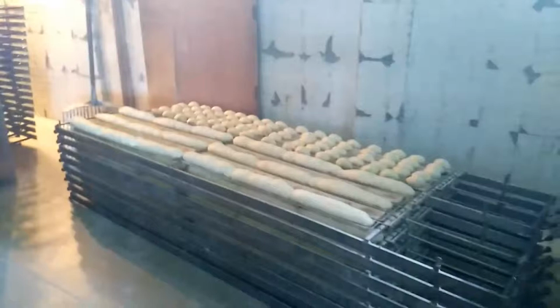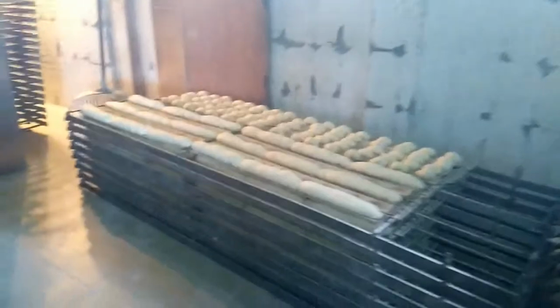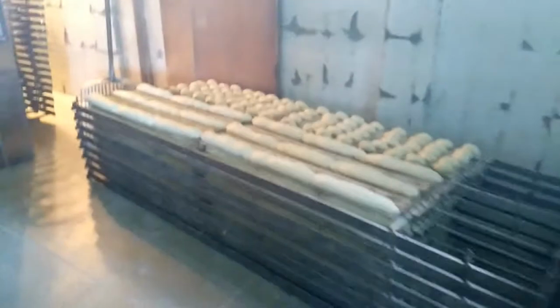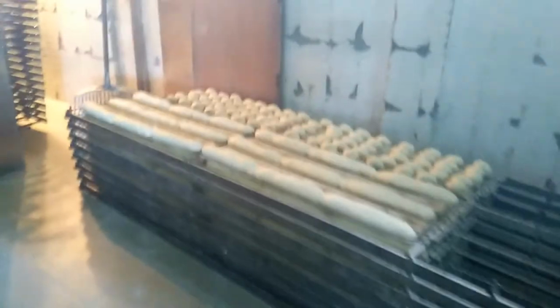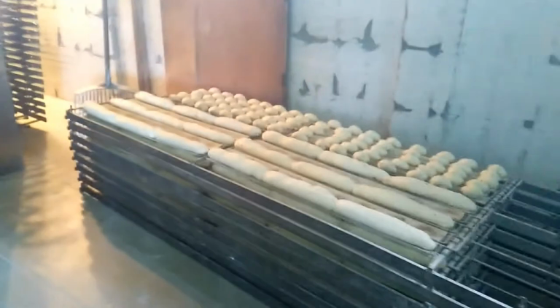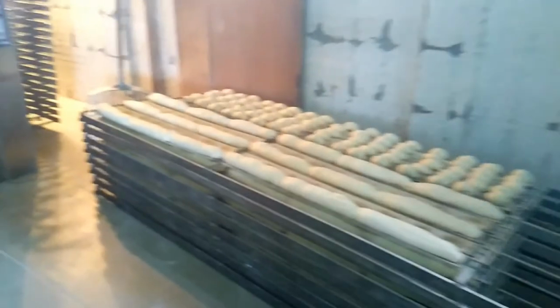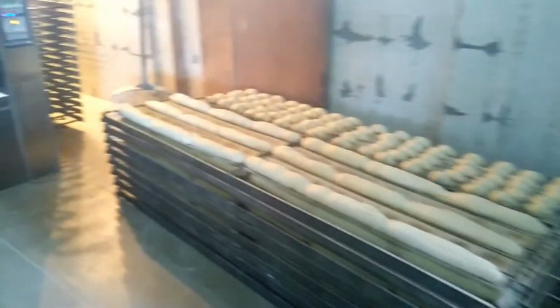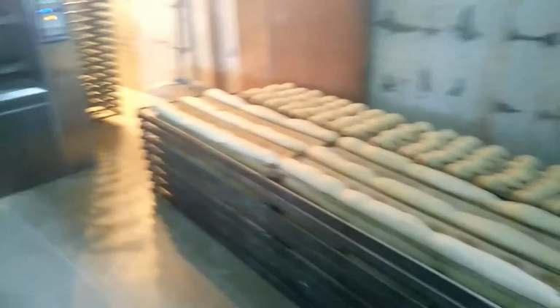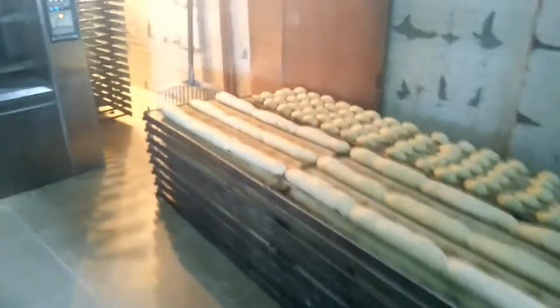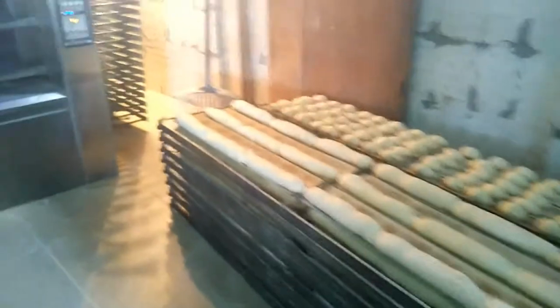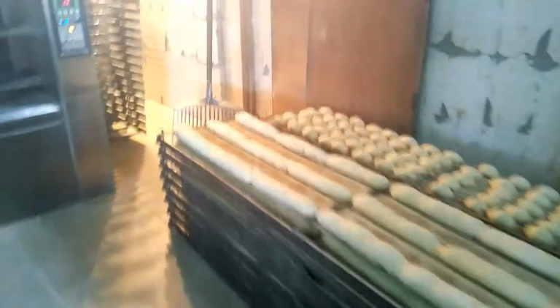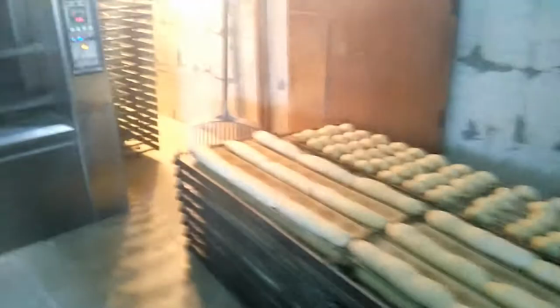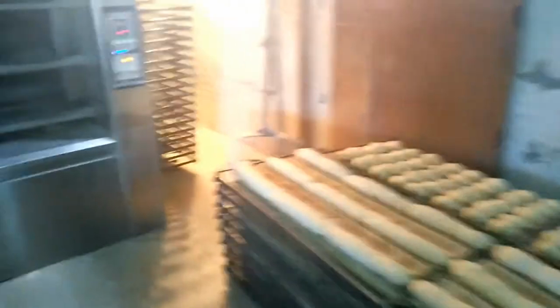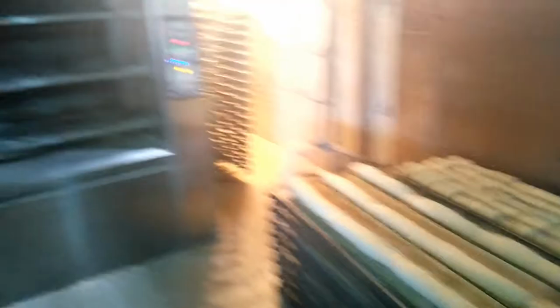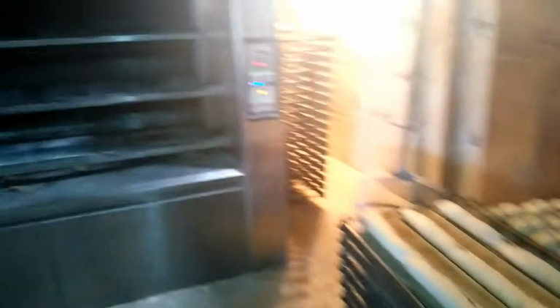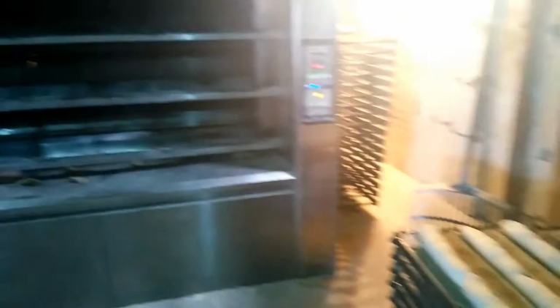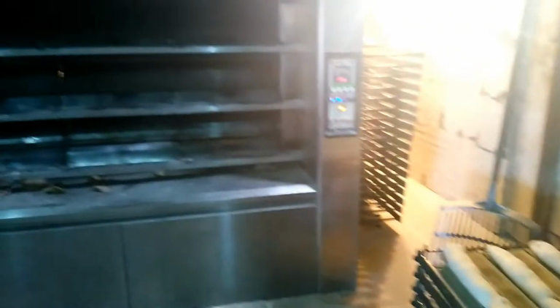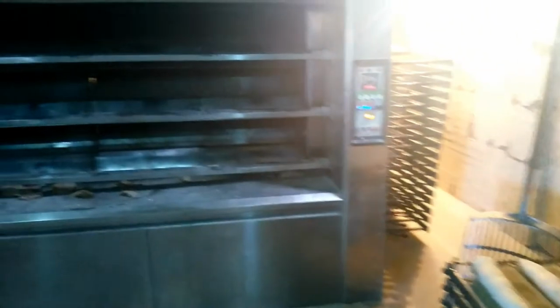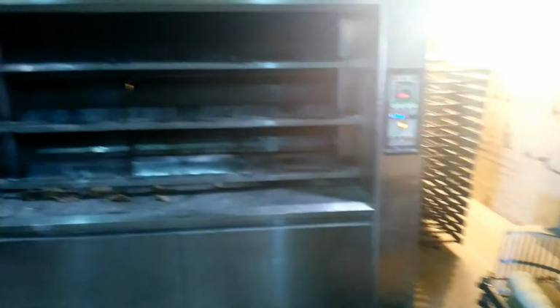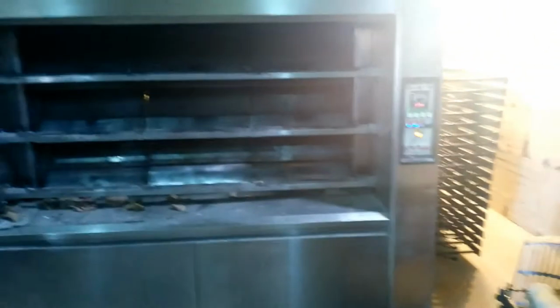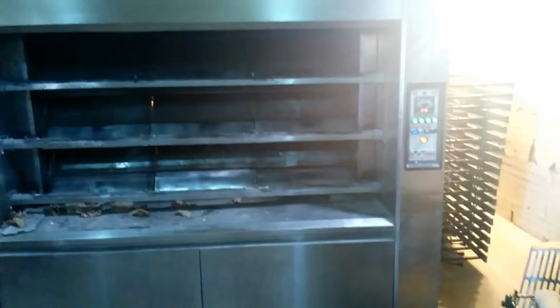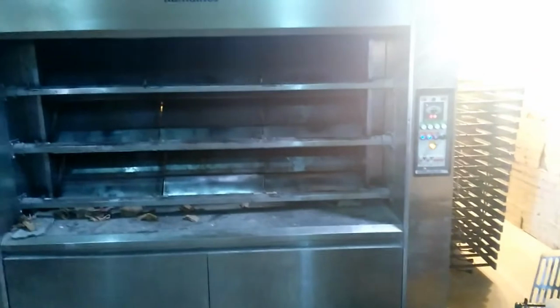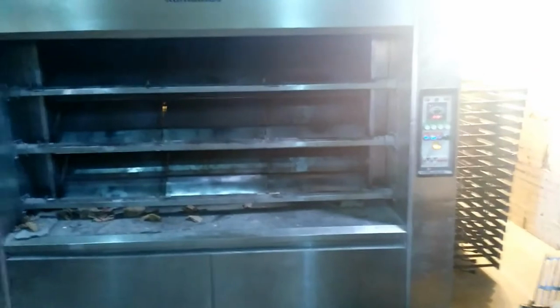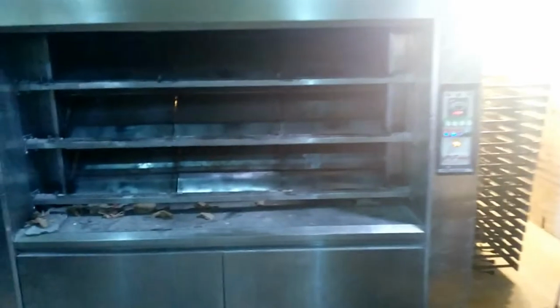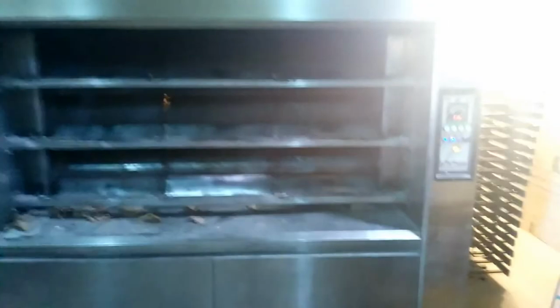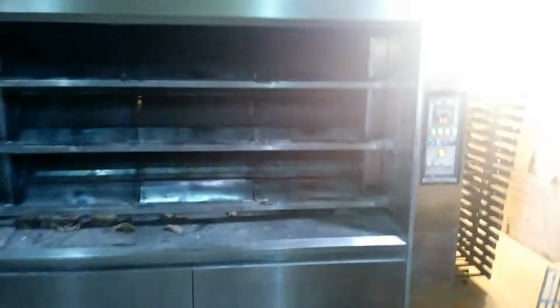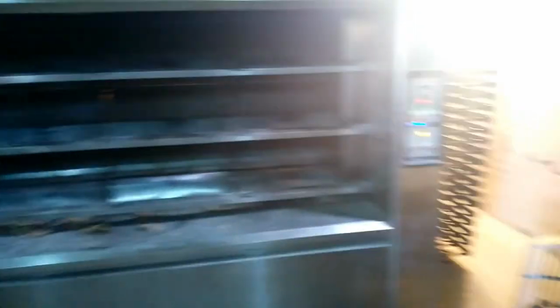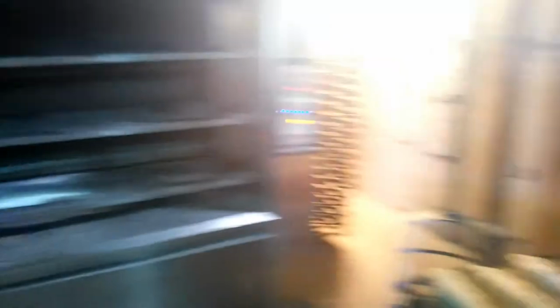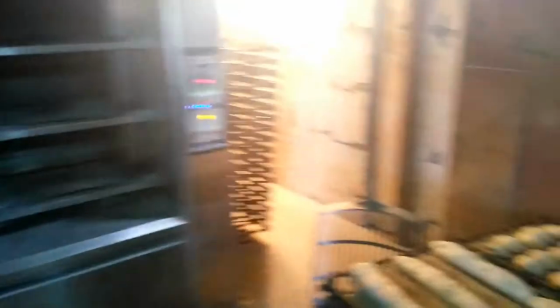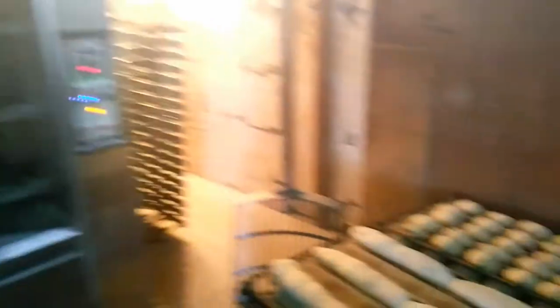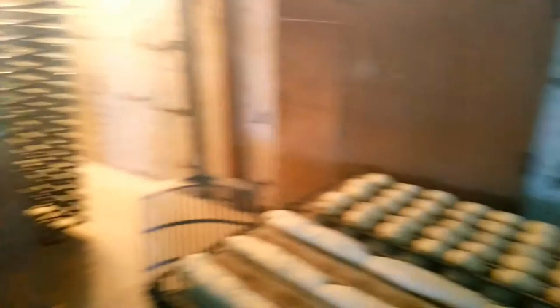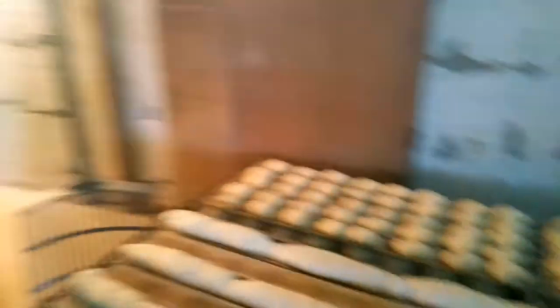Hello again. Now we are in another bakery in Luanda, a little bit outside of the city center here.